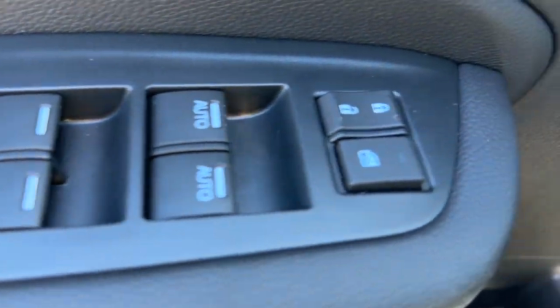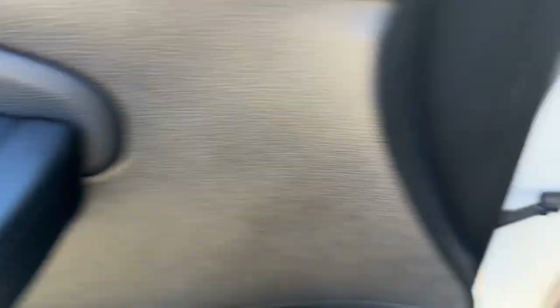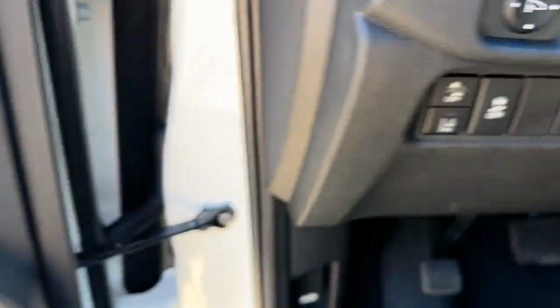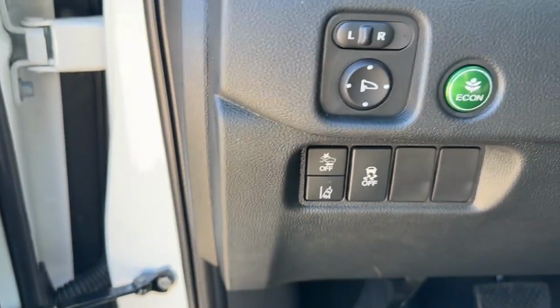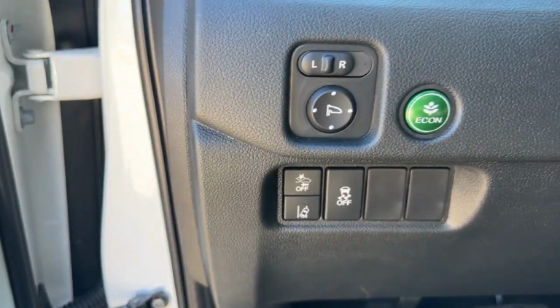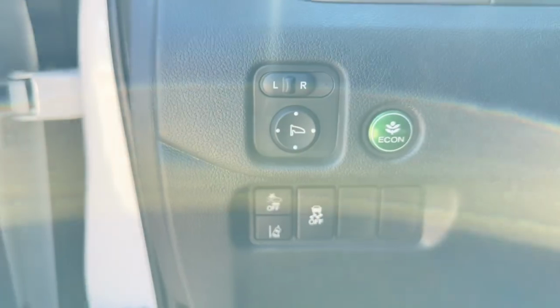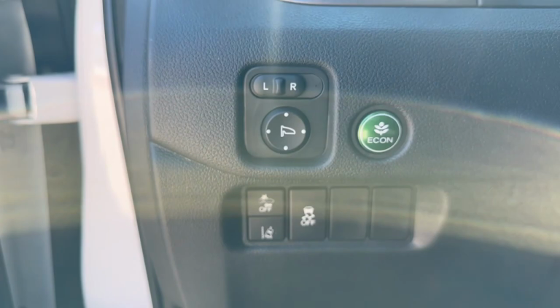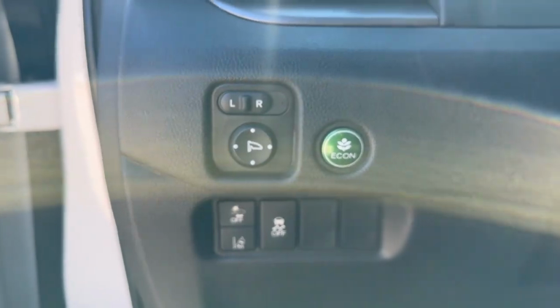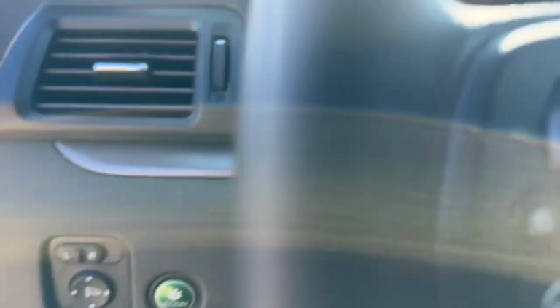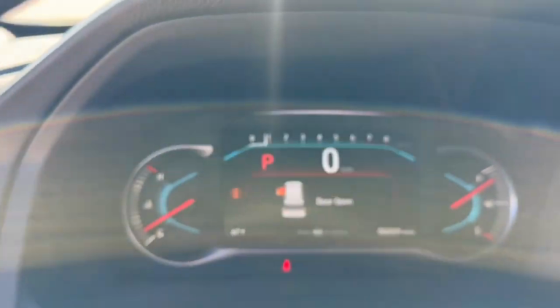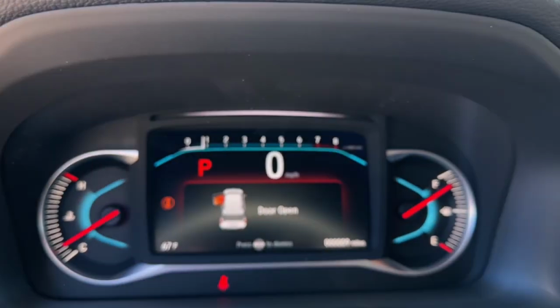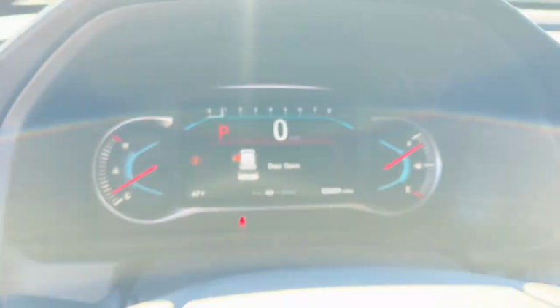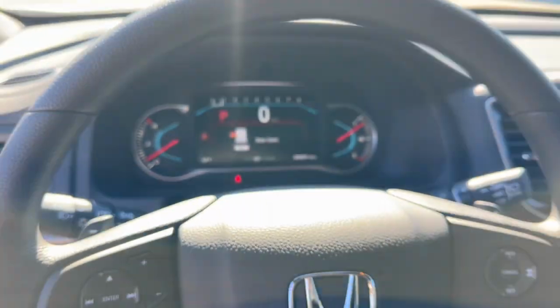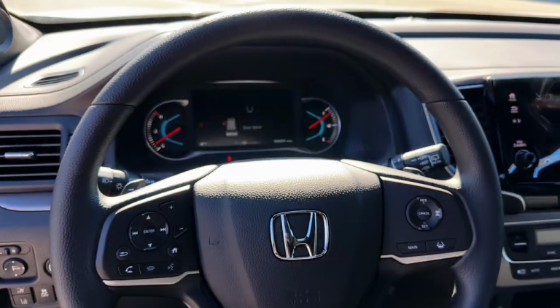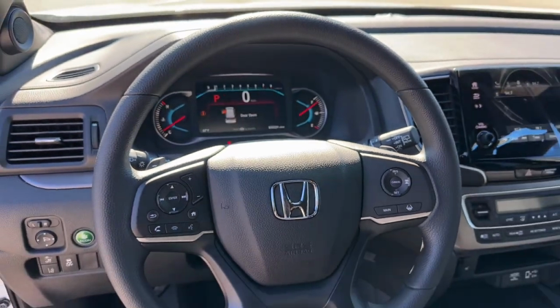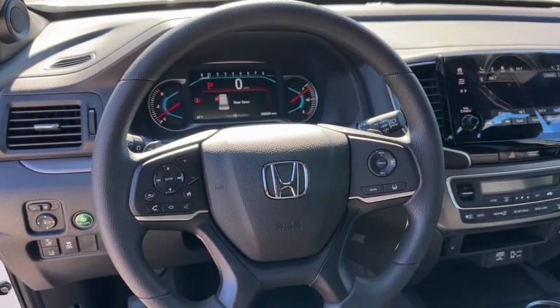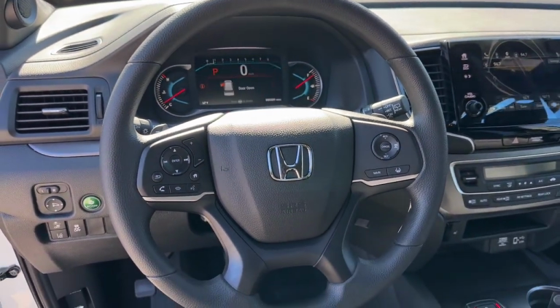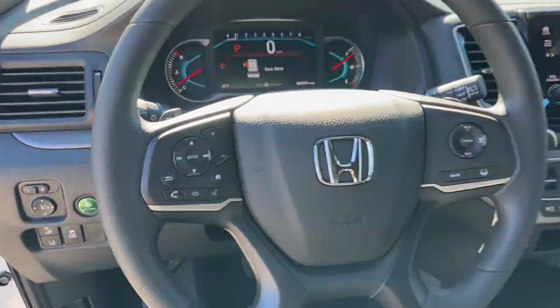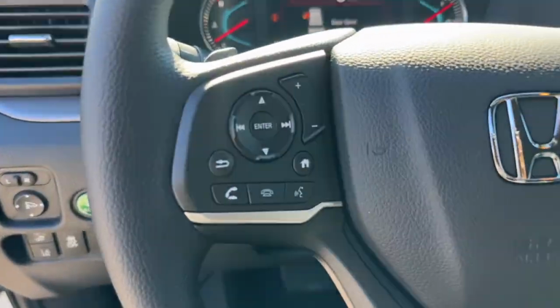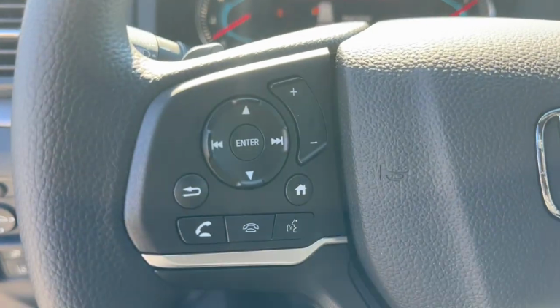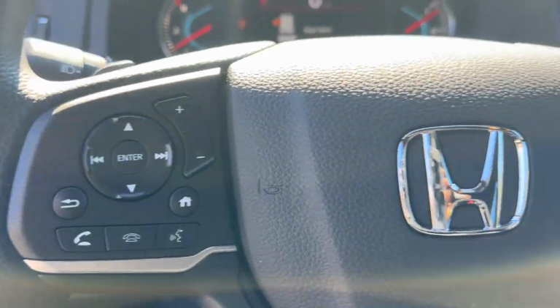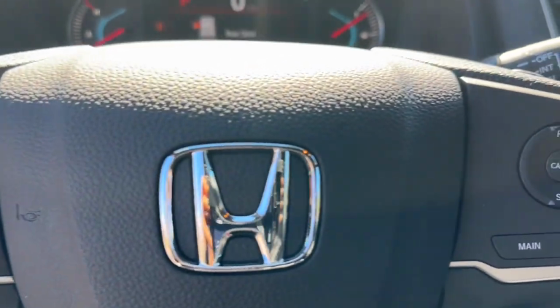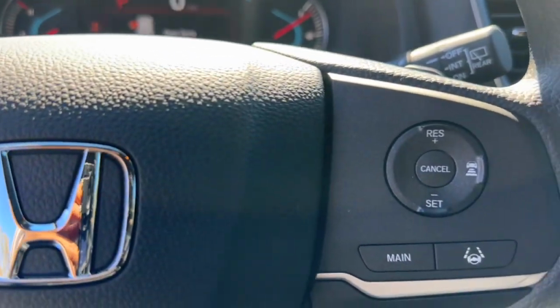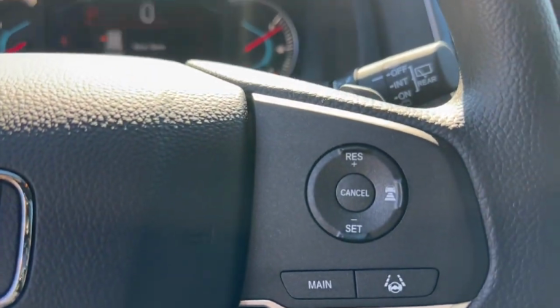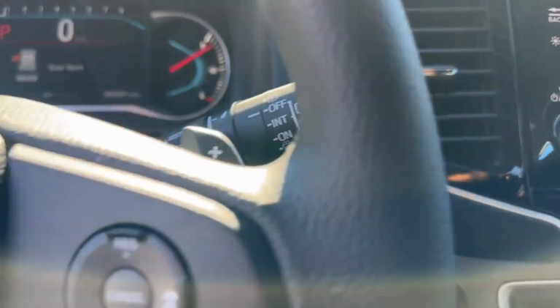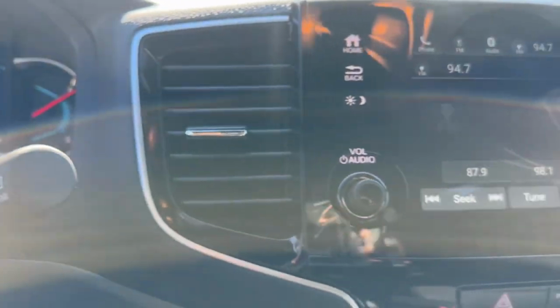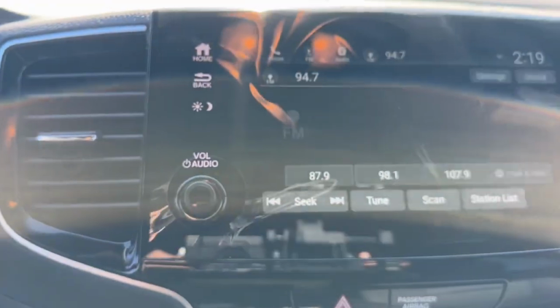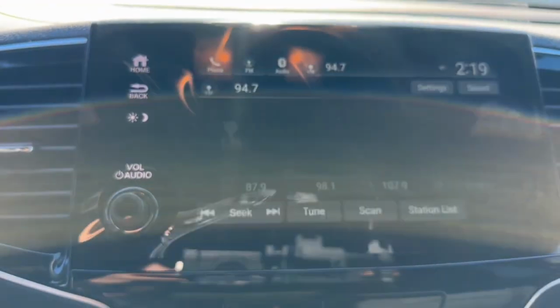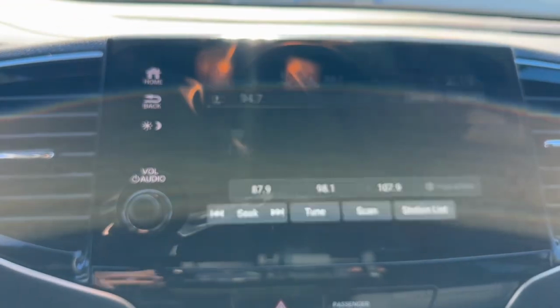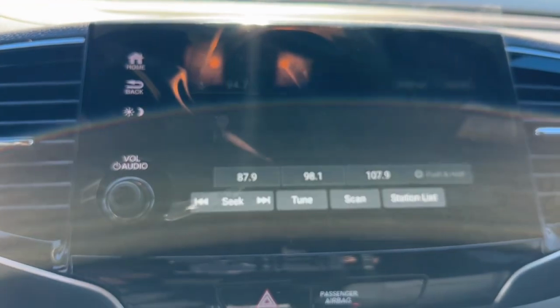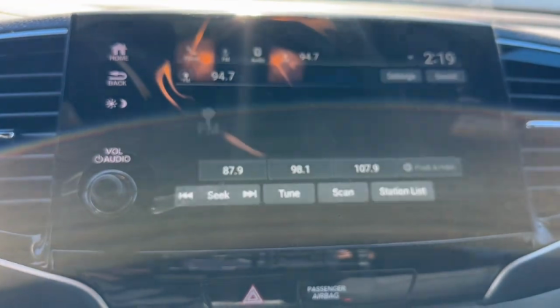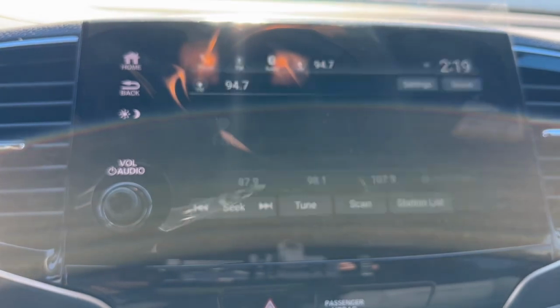Sun and moonroof, keyless entry, backup camera, heated mirrors, fog lamps, lane keeping assist, satellite radio, alarm, rear AC, and steering wheel audio controls.